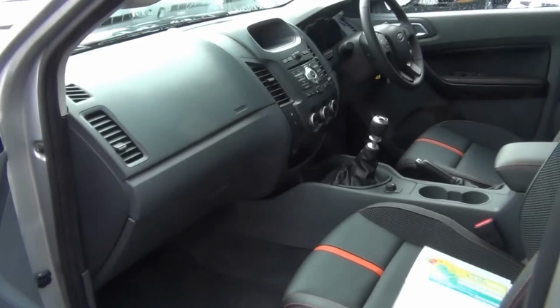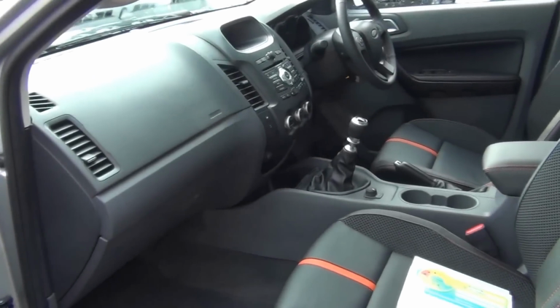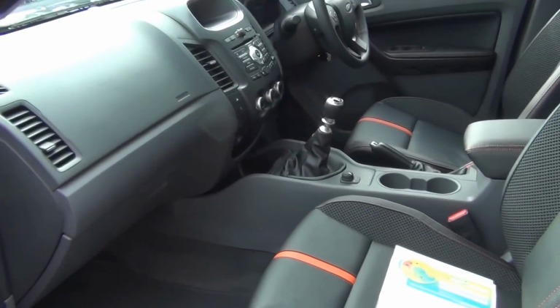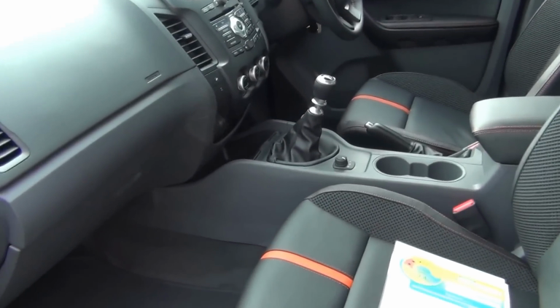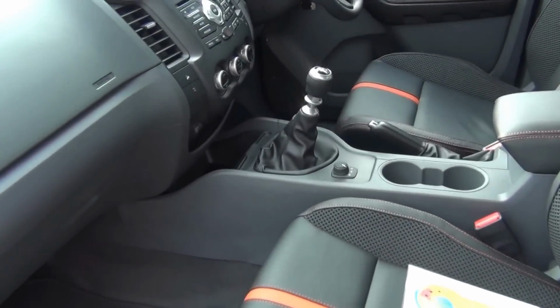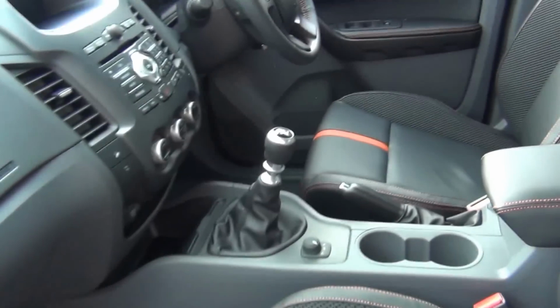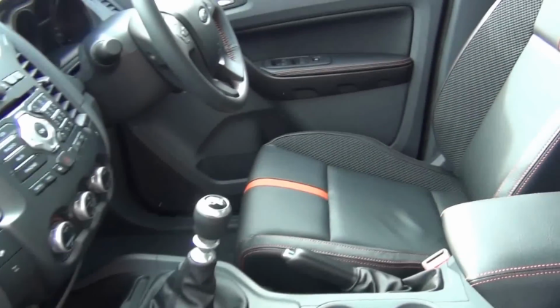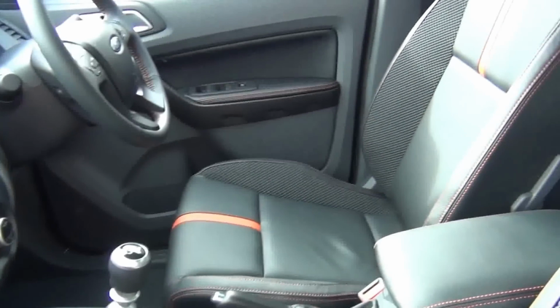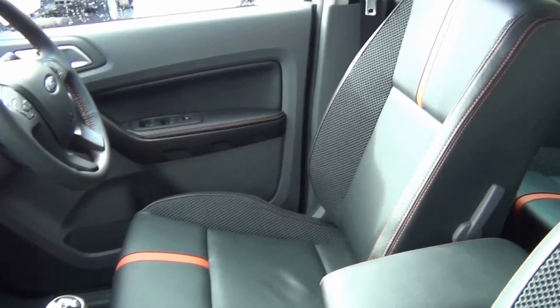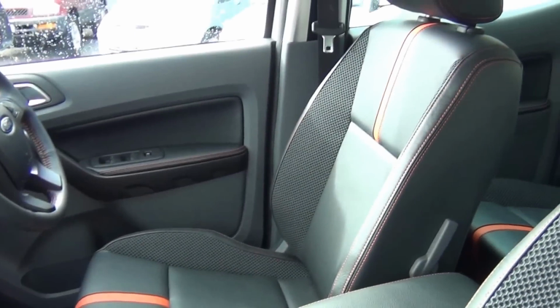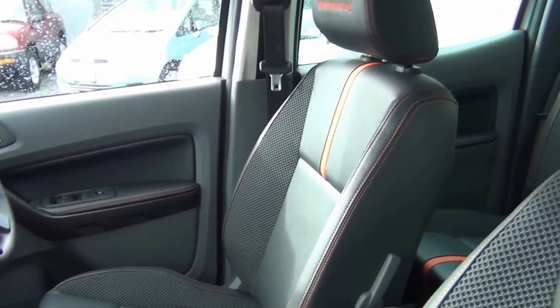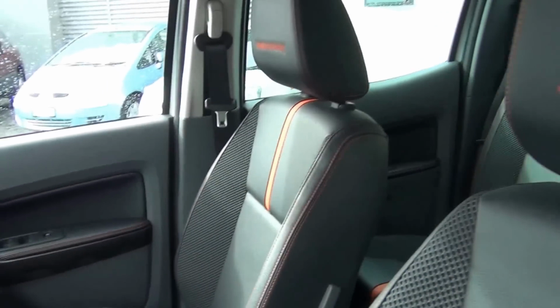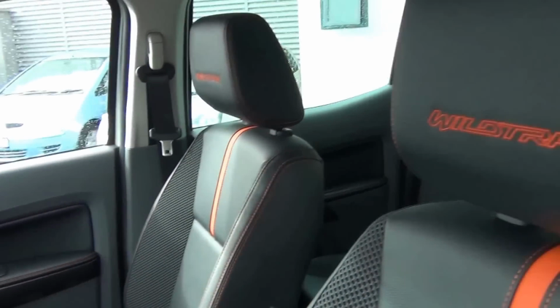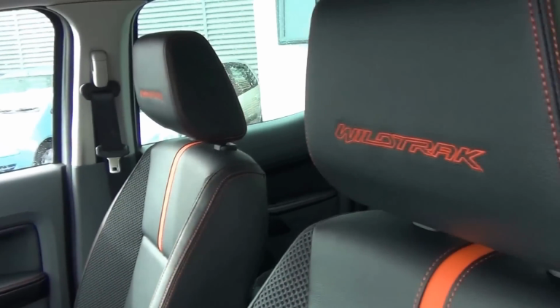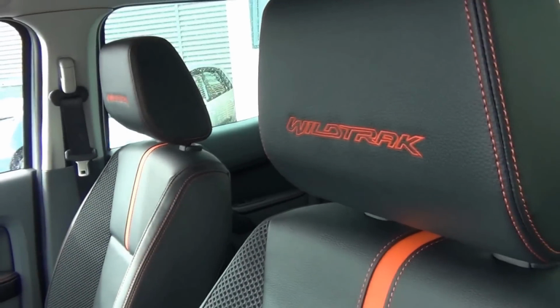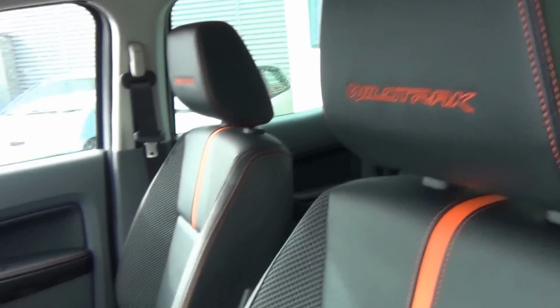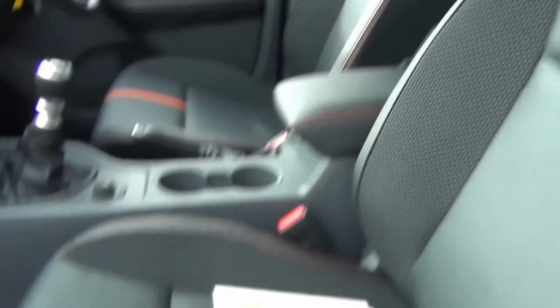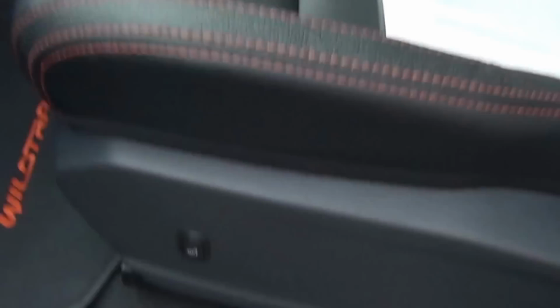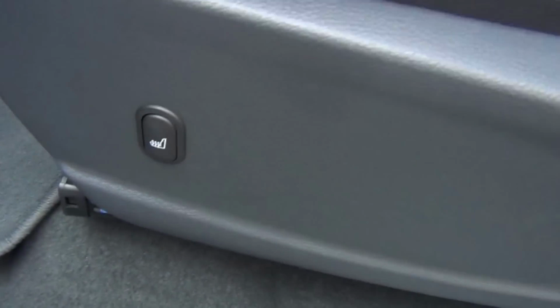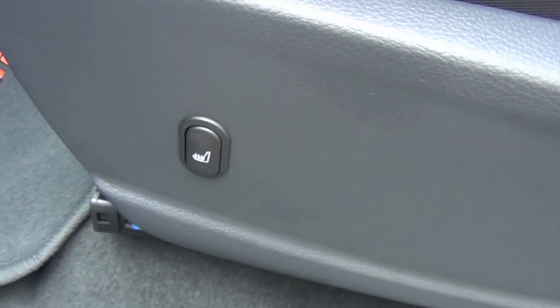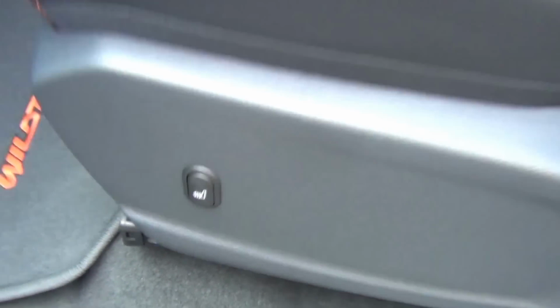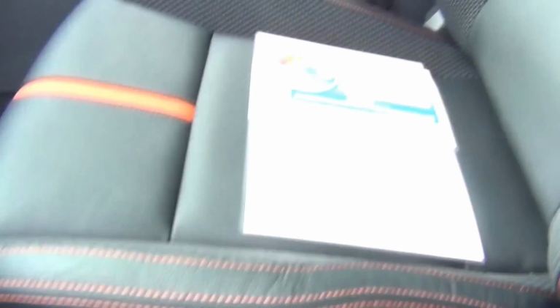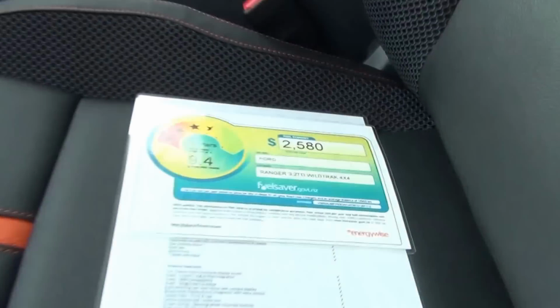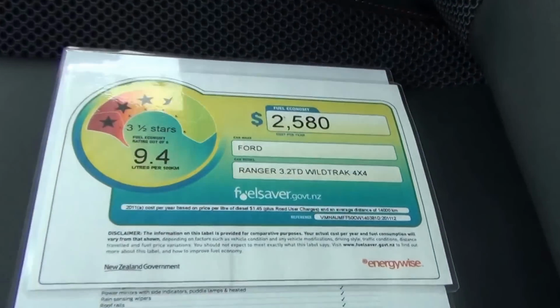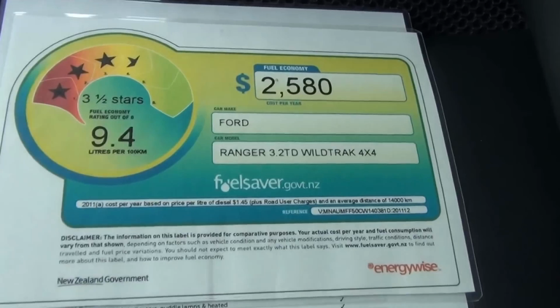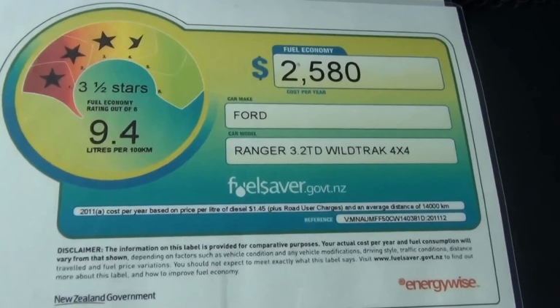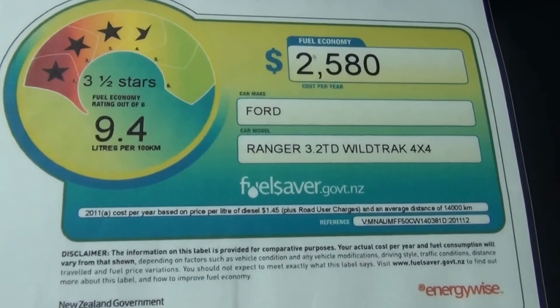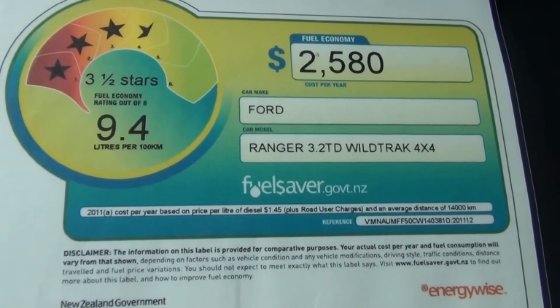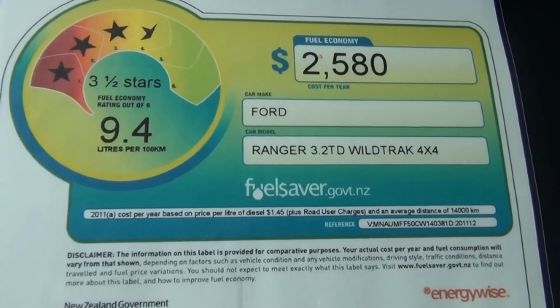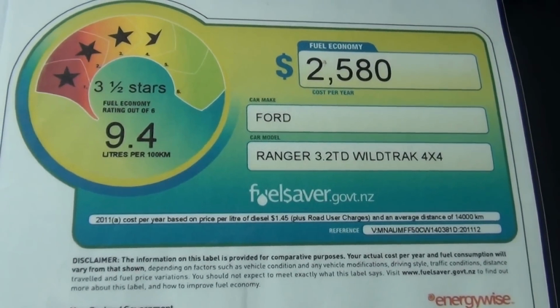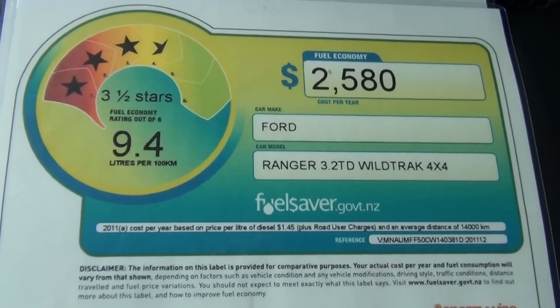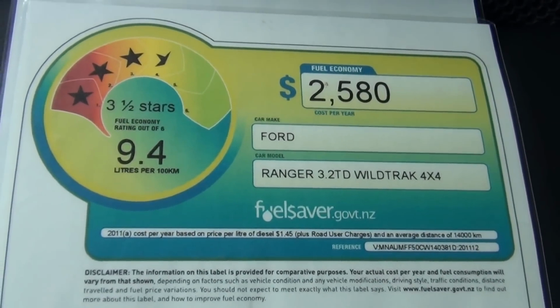Inside the vehicle, the Wildtrack gains two-tone leather seats with Wildtrack embossed into the headrests. Both front seats are heated. Fuel economy is 9.4 litres per 100 kilometres on a combined cycle.